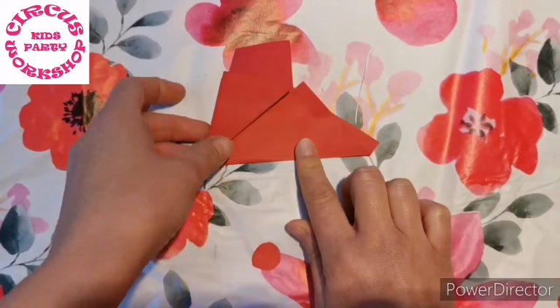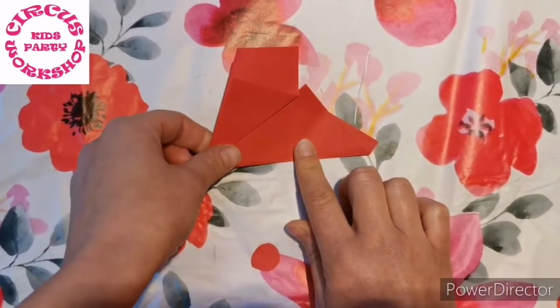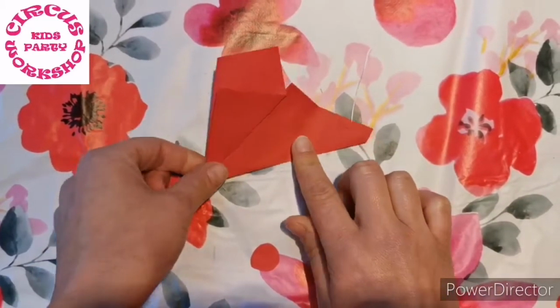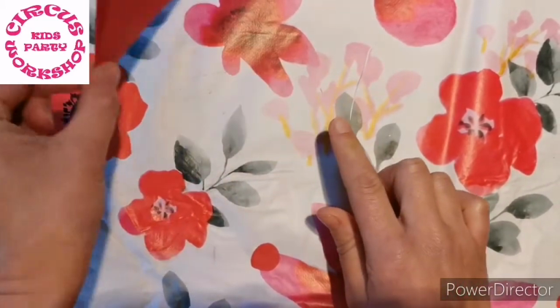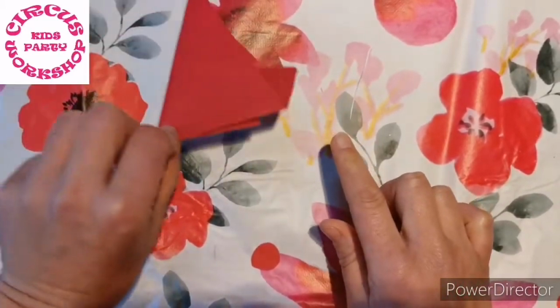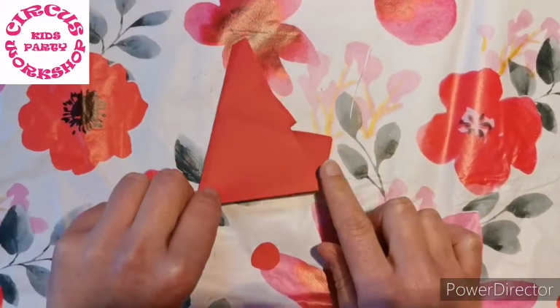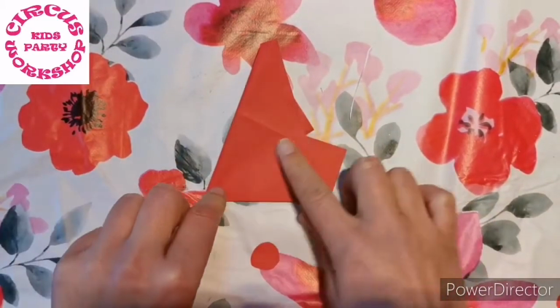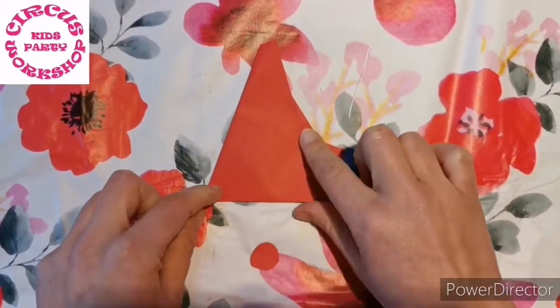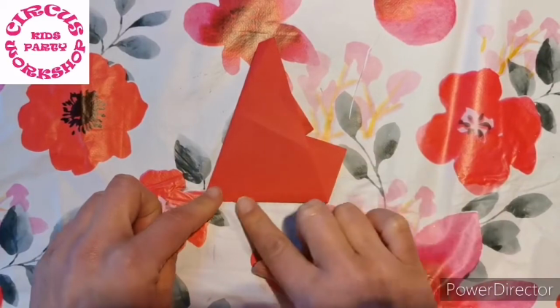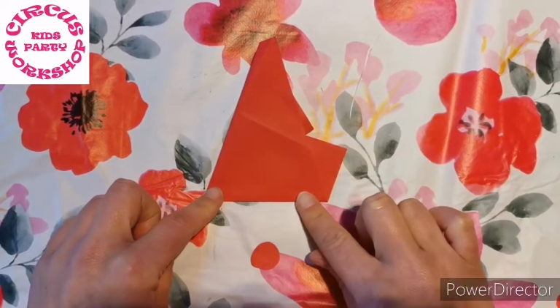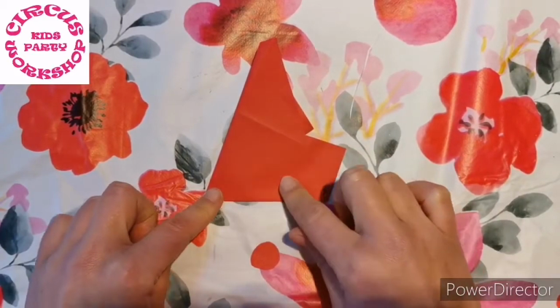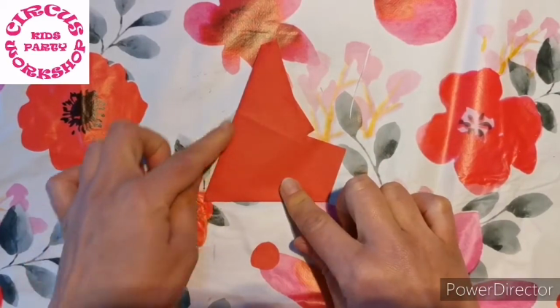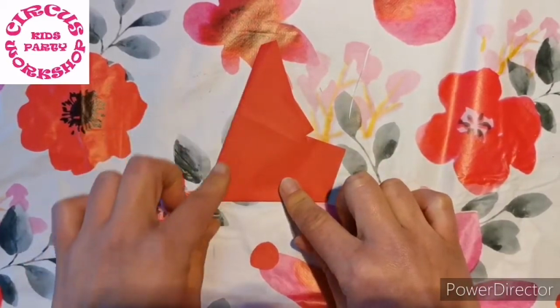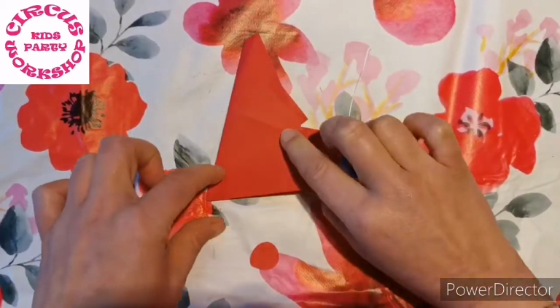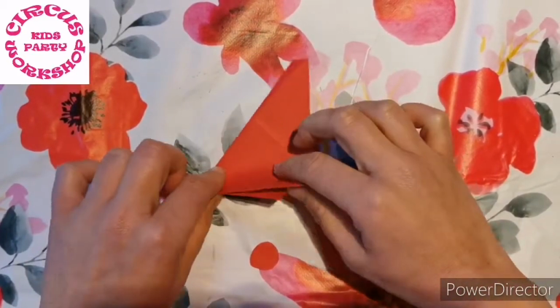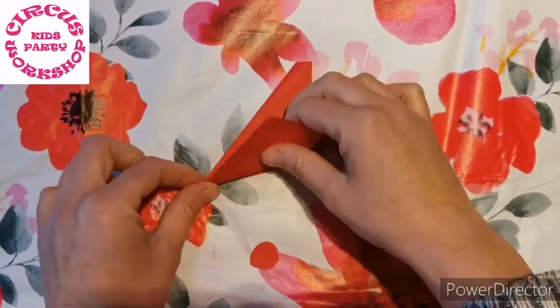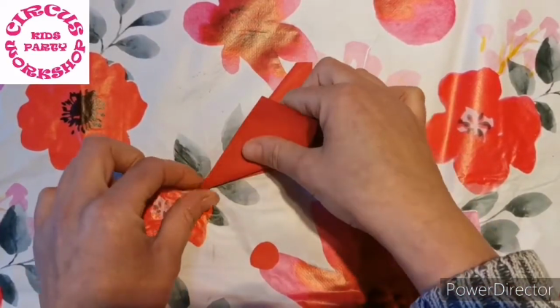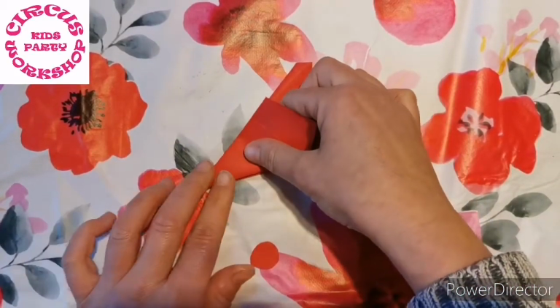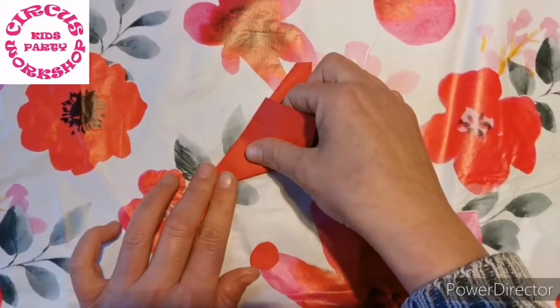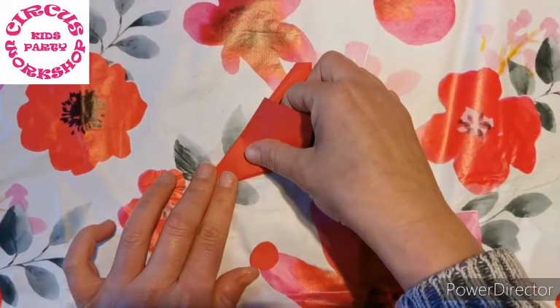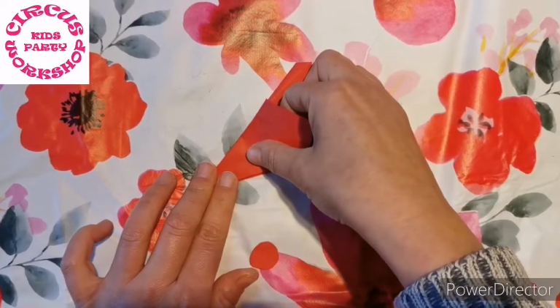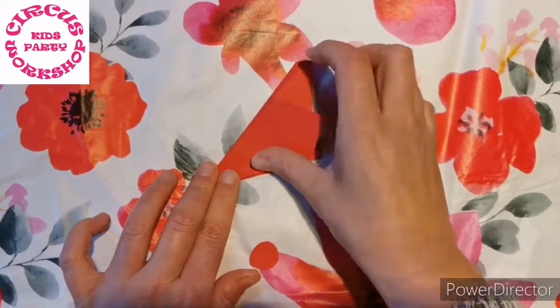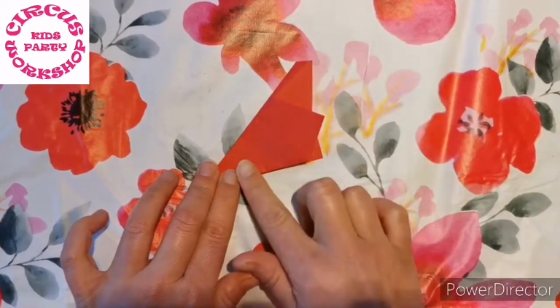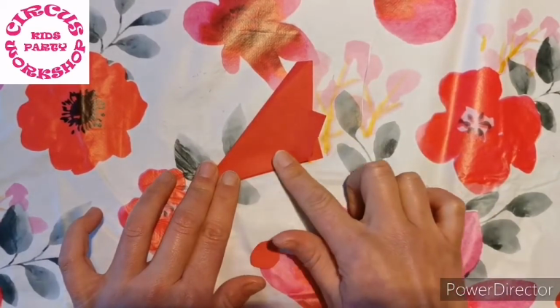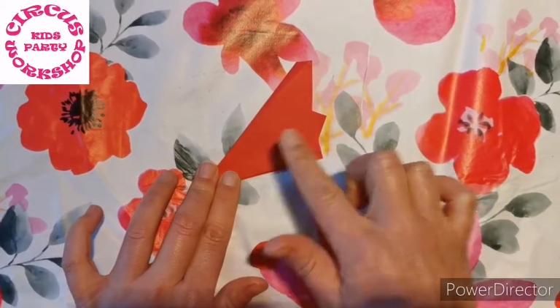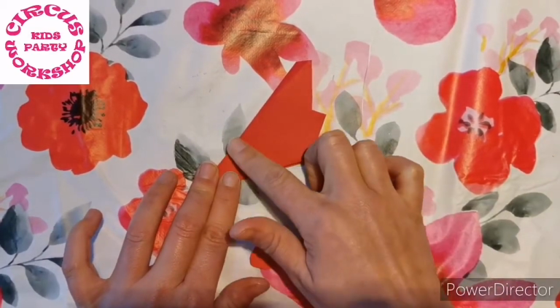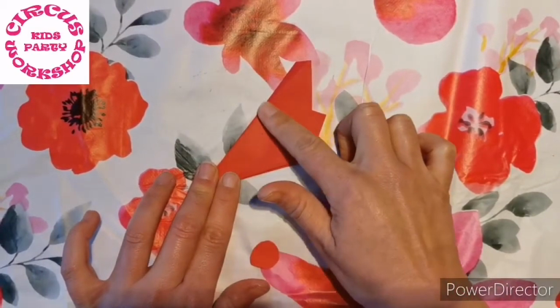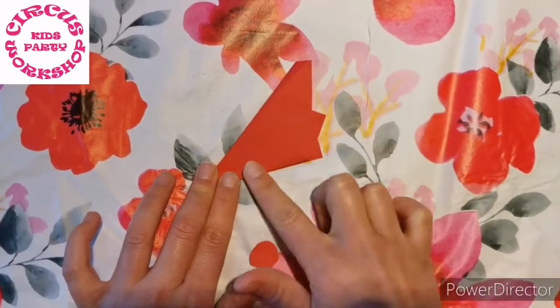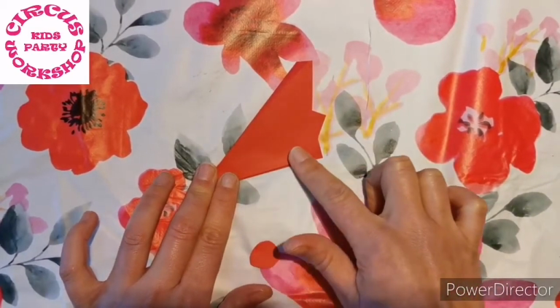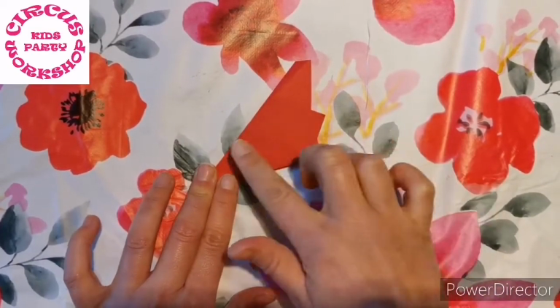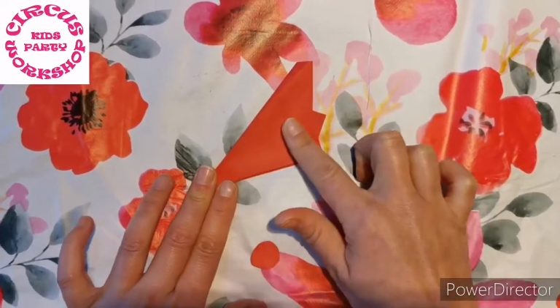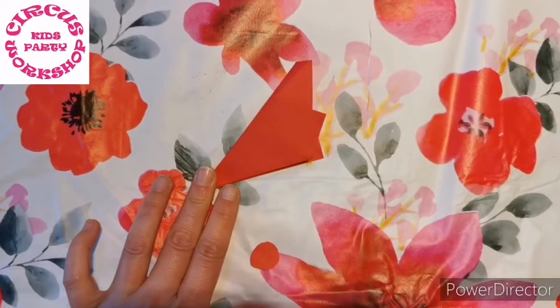Now turn it over and you're going to join this edge to this one. So fold it back on itself like so.